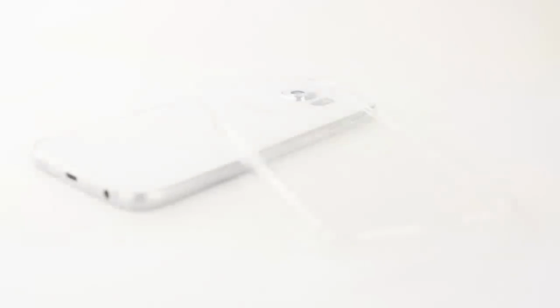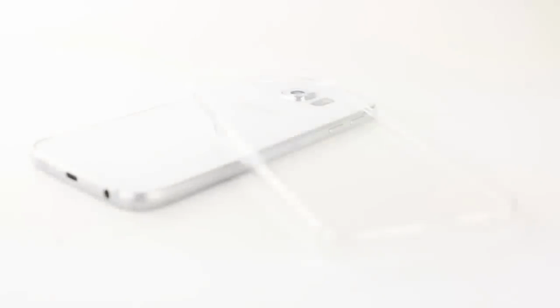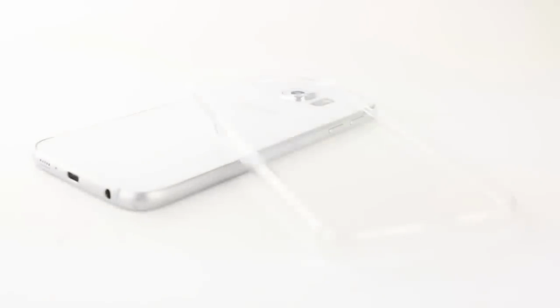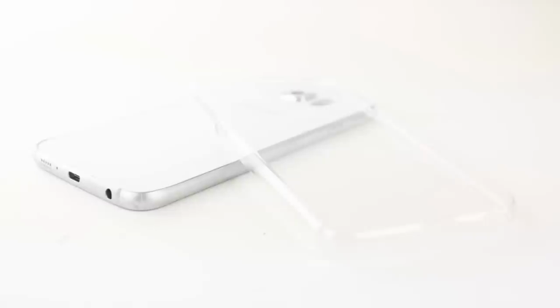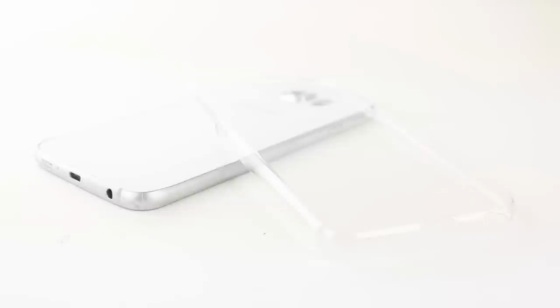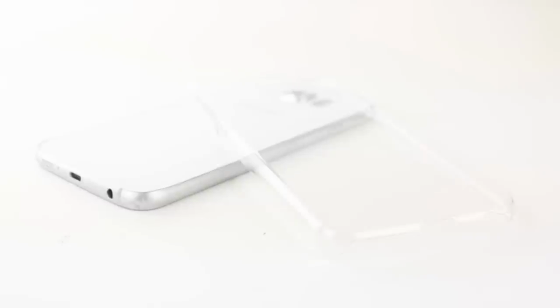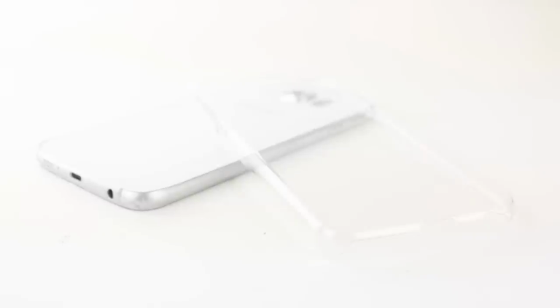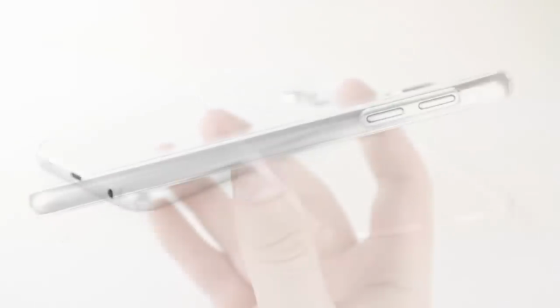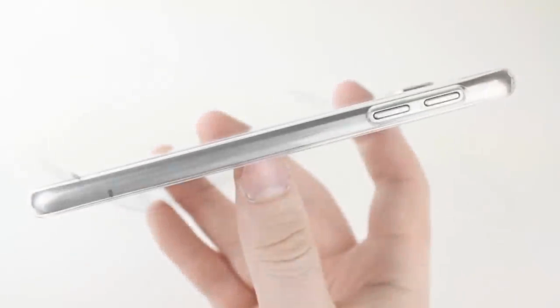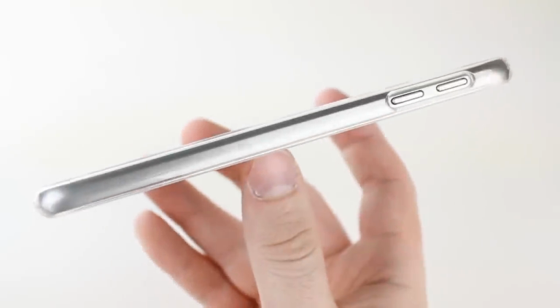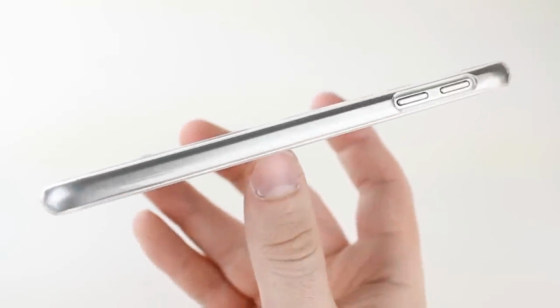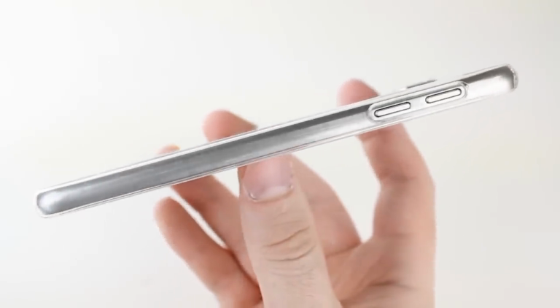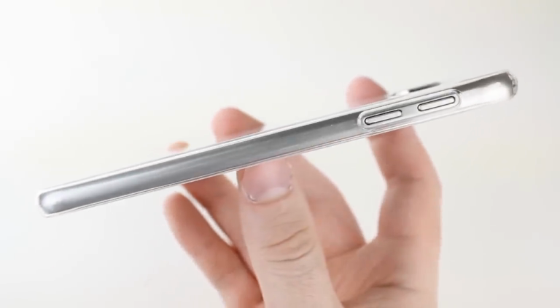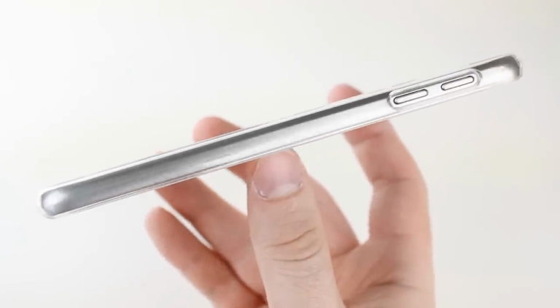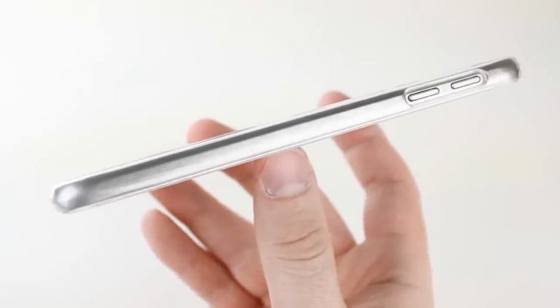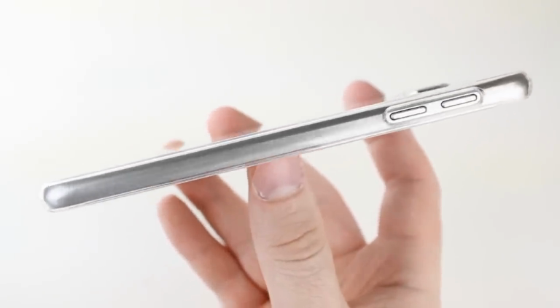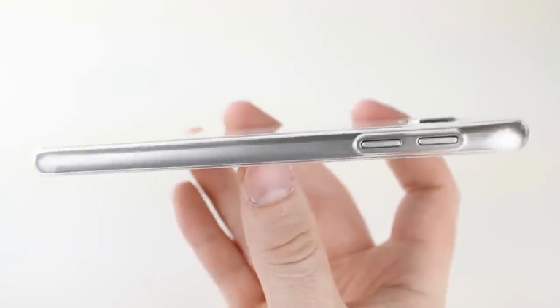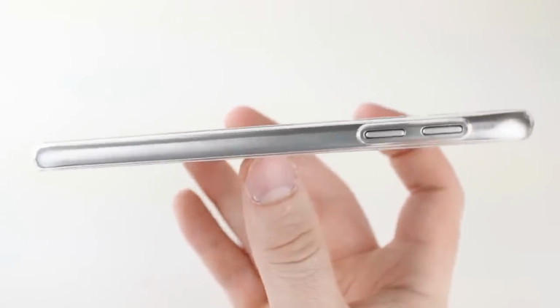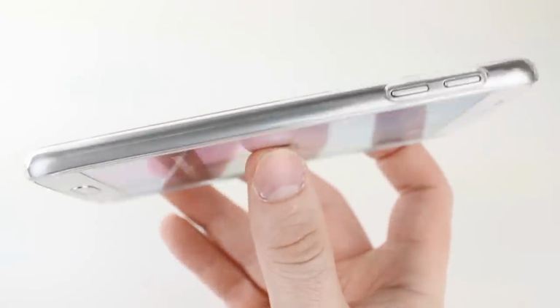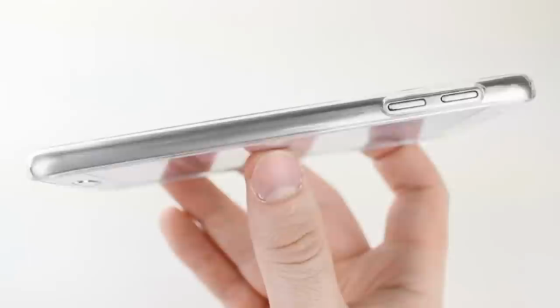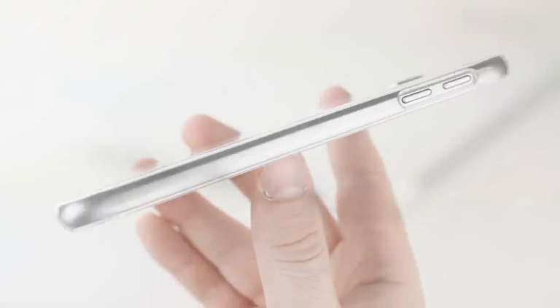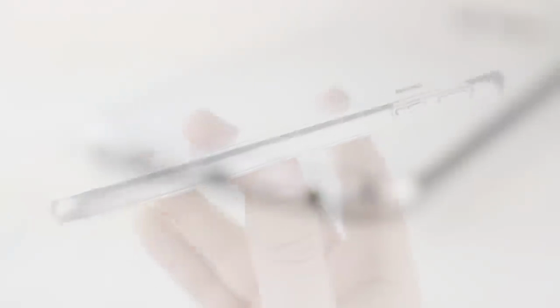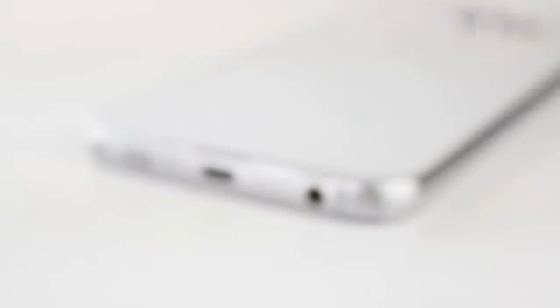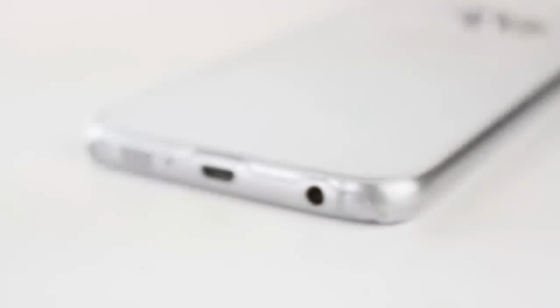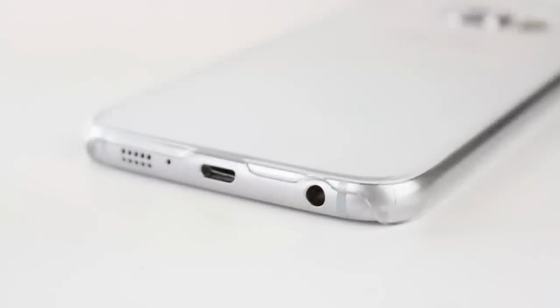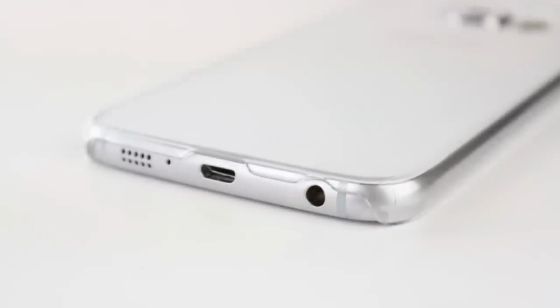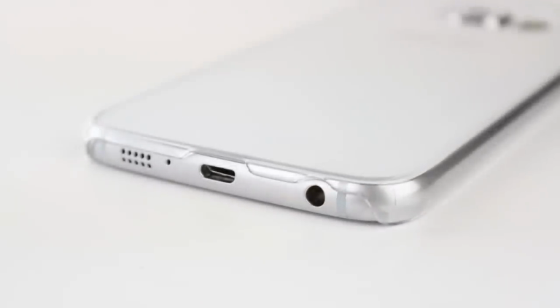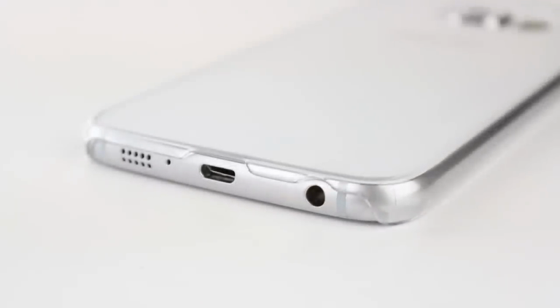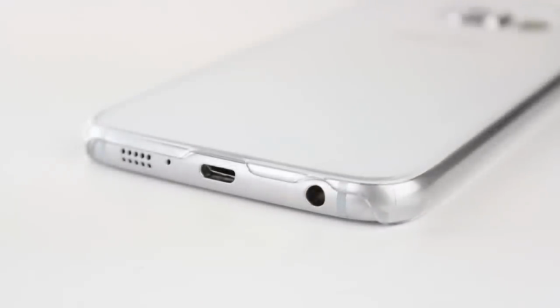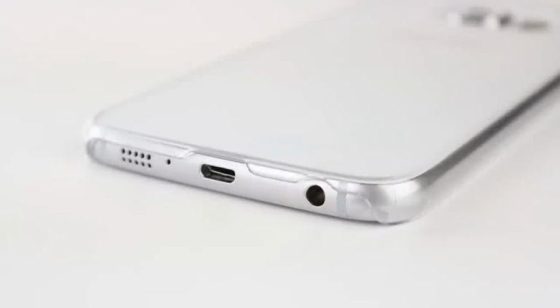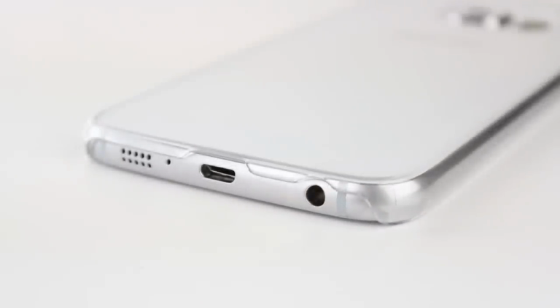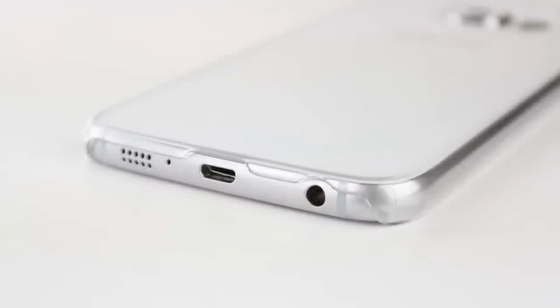Whilst this case won't offer a fantastic amount of protection compared with others in this line up, what it does do is offer you a great way to showcase your S6 thanks to its slimline design — so slim that you'll barely even know it's there.